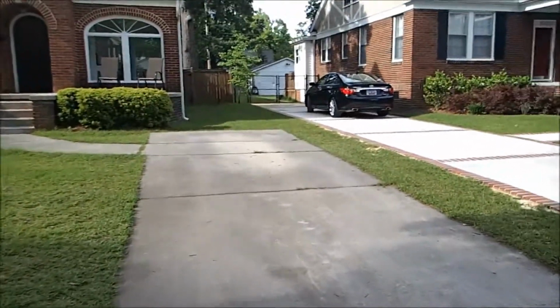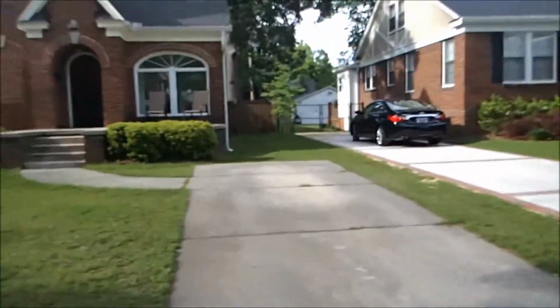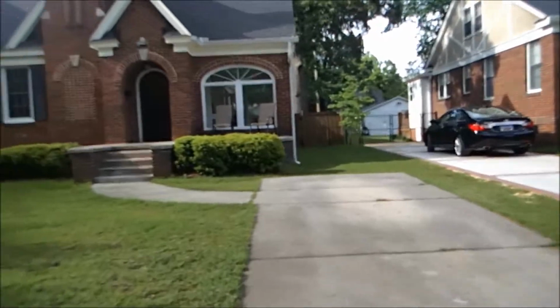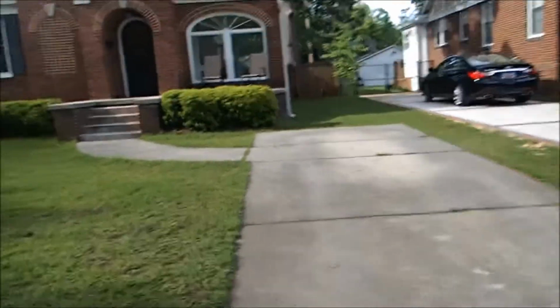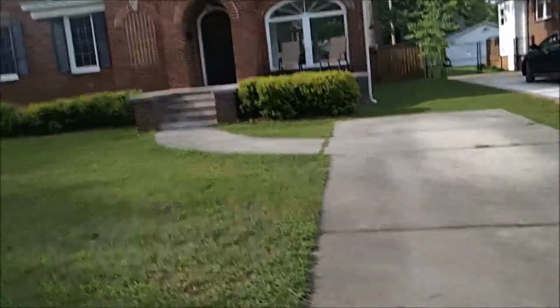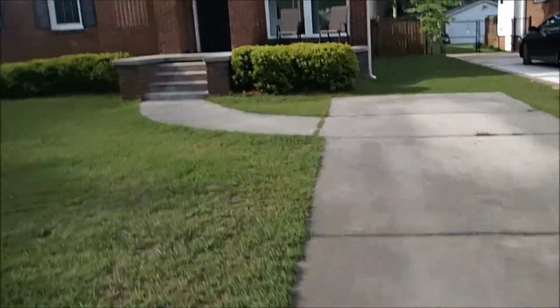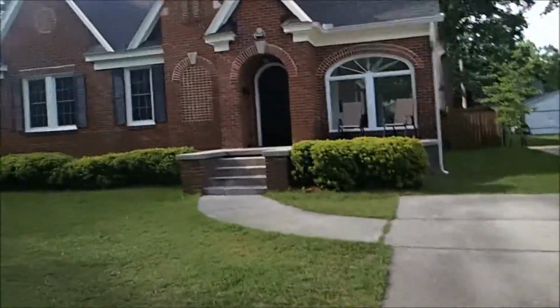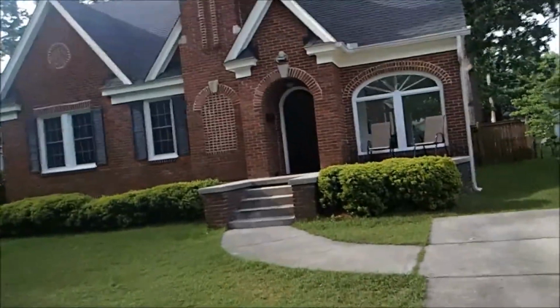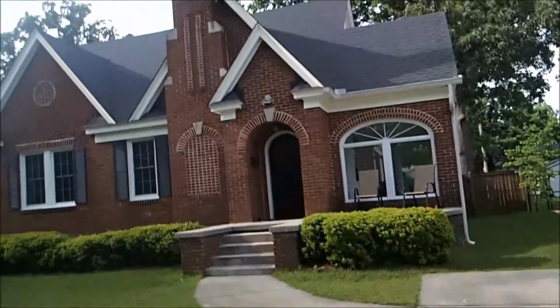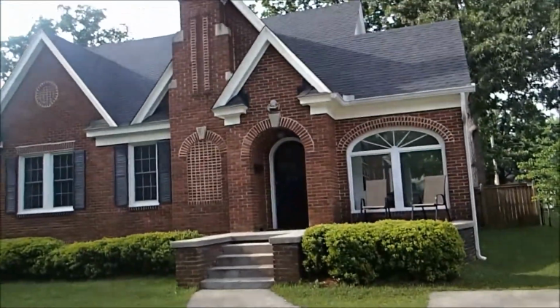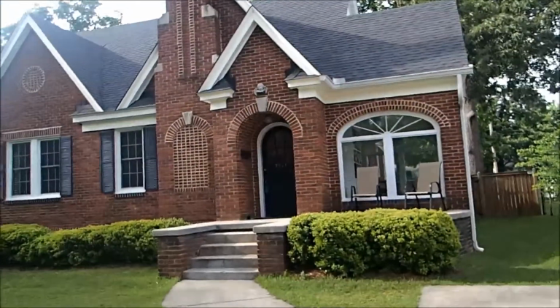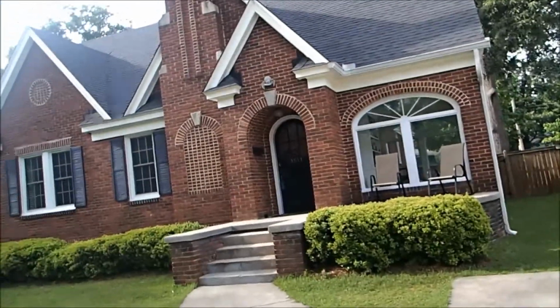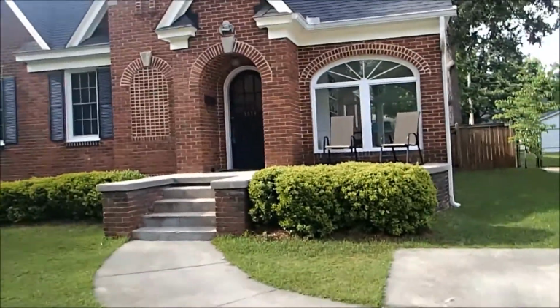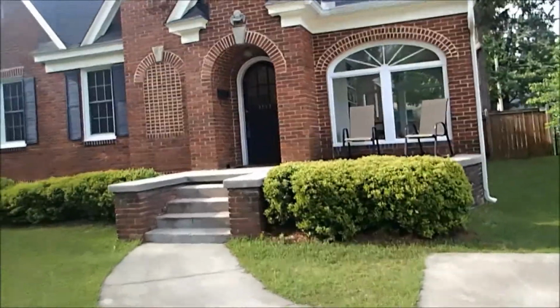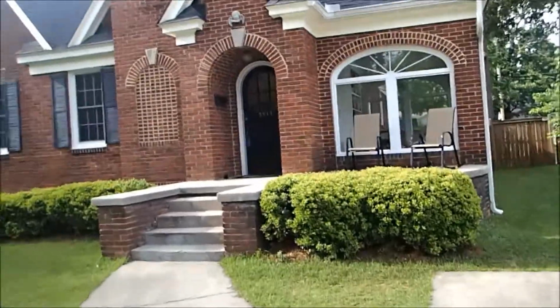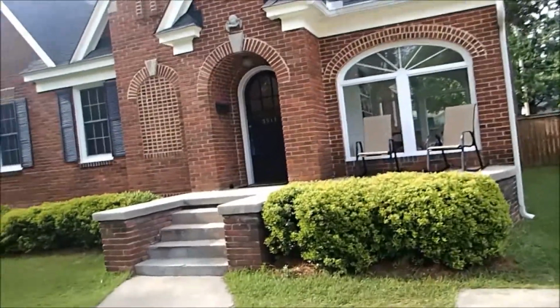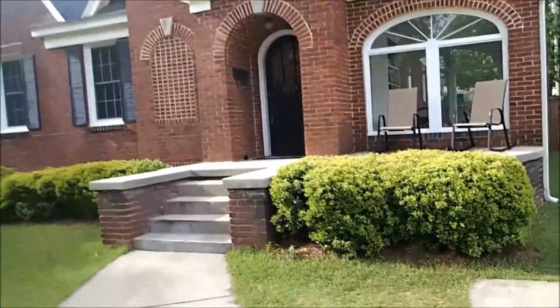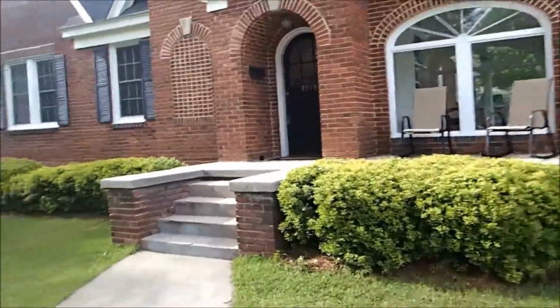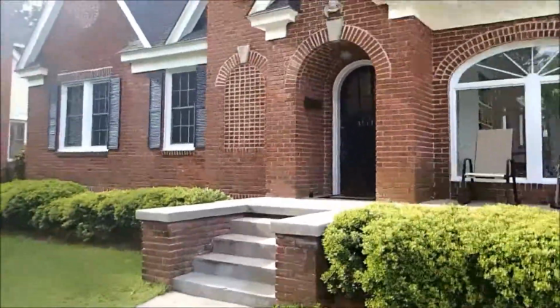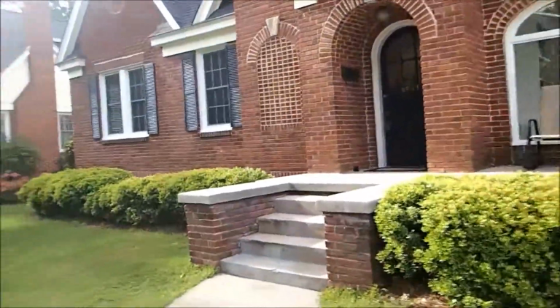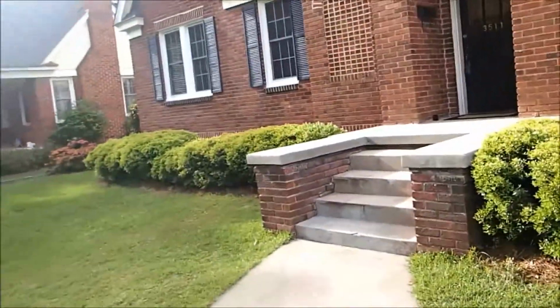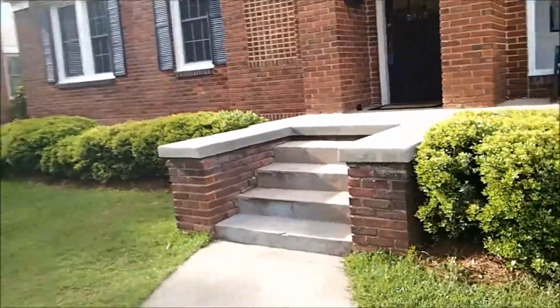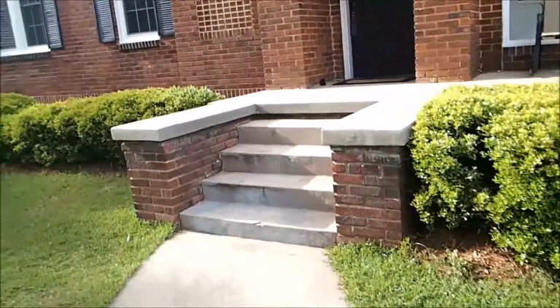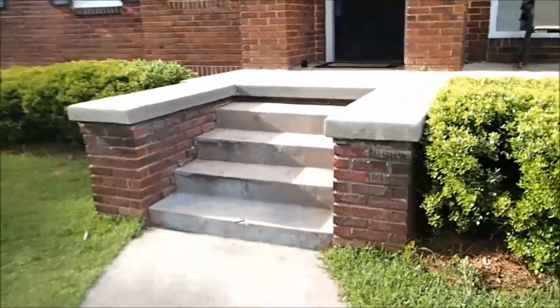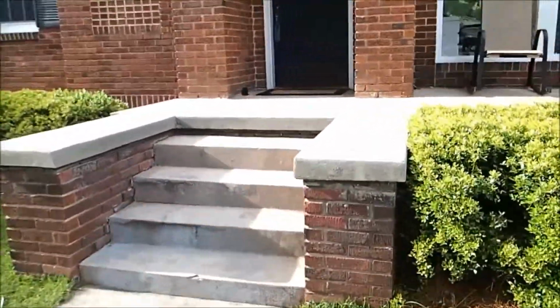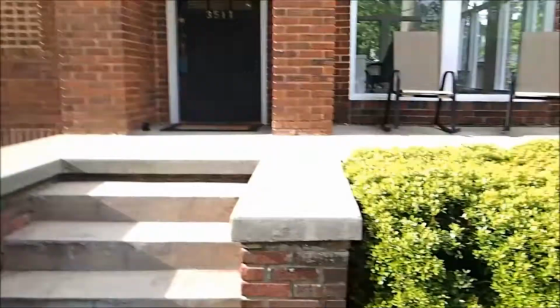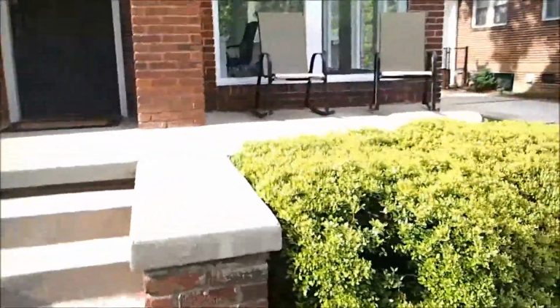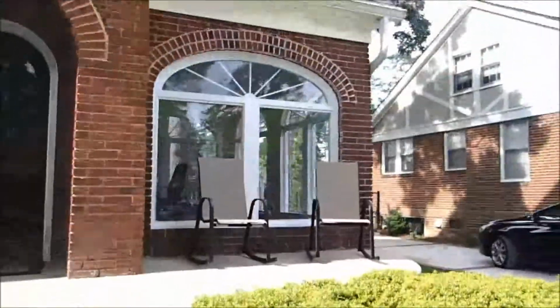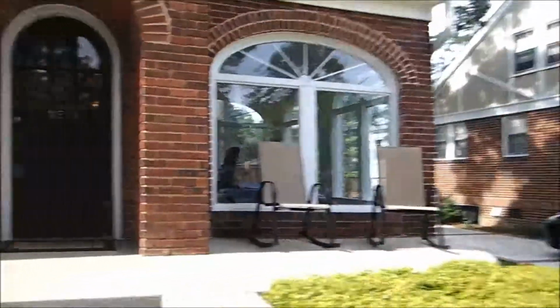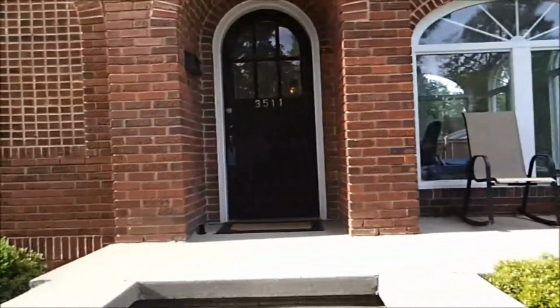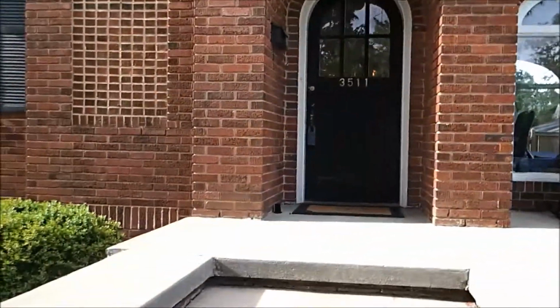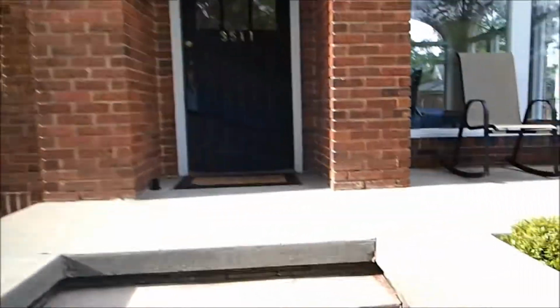As we are coming into the property here, this one just hit the market. It's got four bedrooms, three full bathrooms, a little over 2,300 square feet. Nice little front porch area.